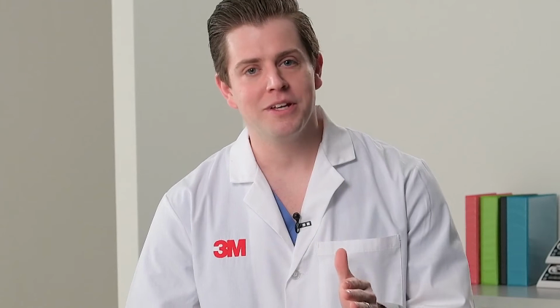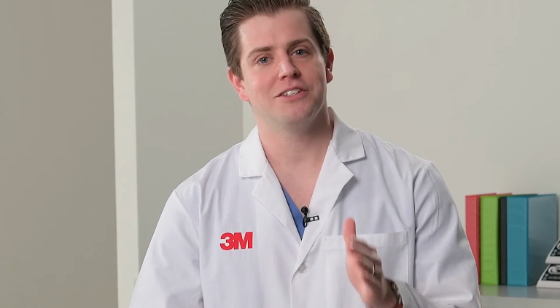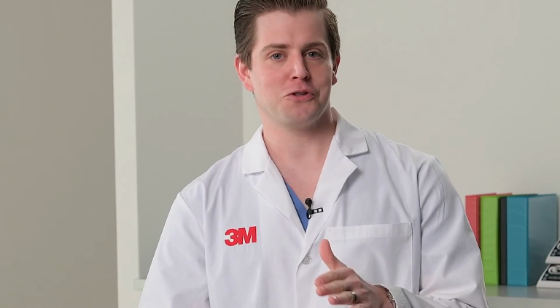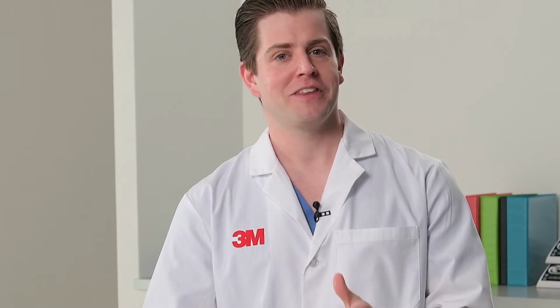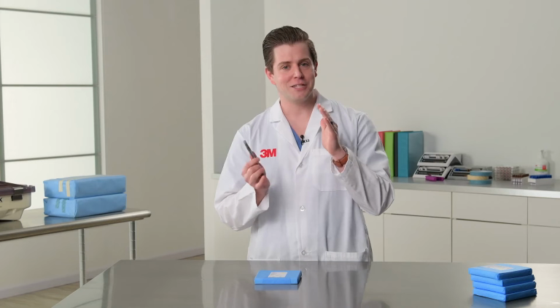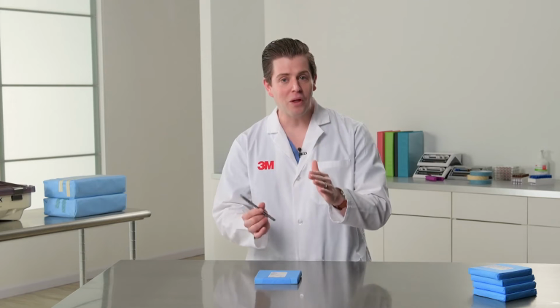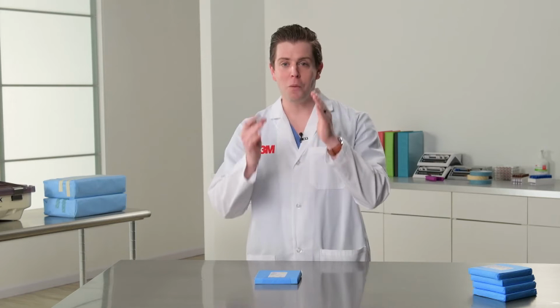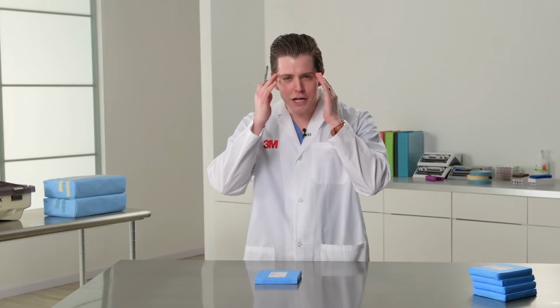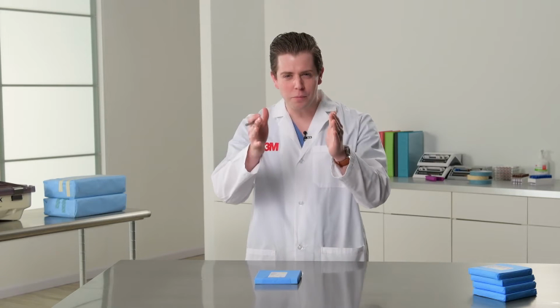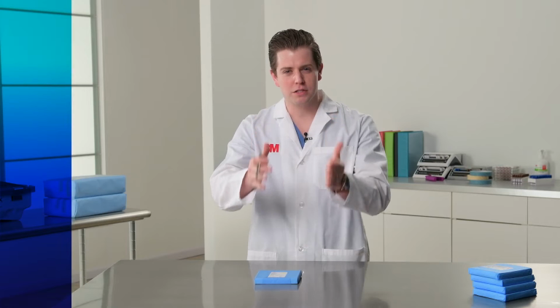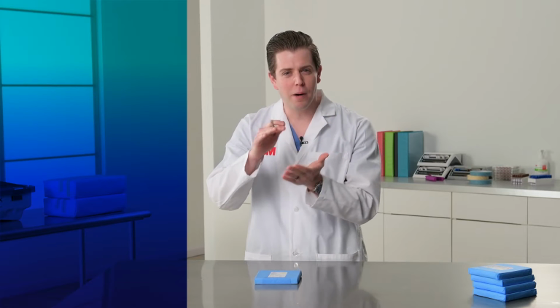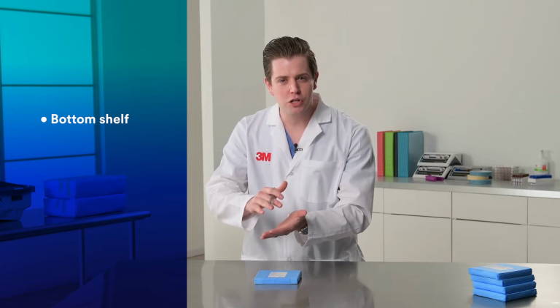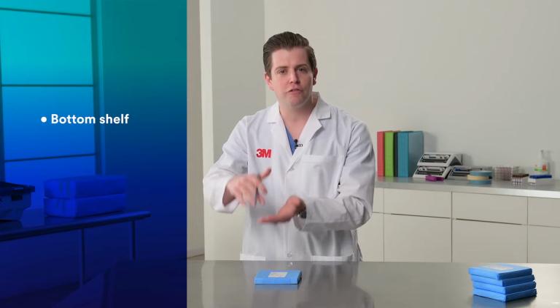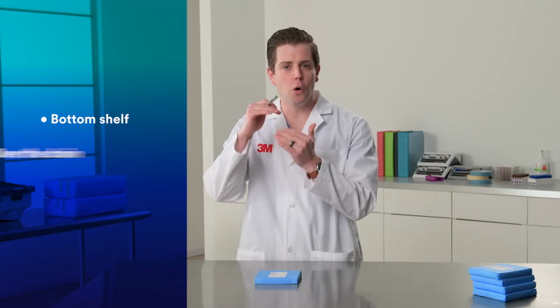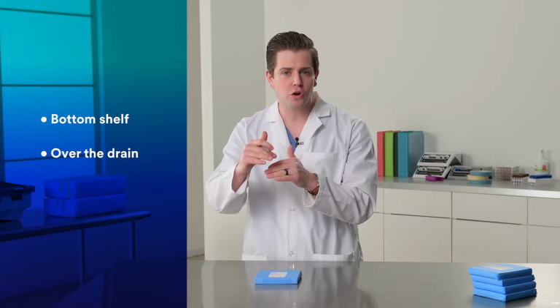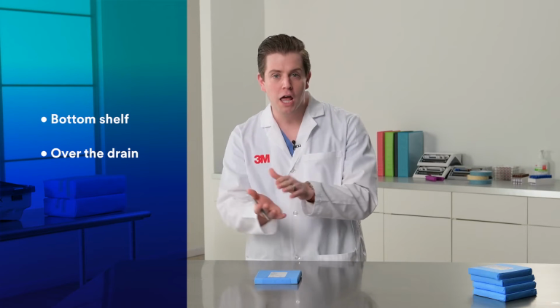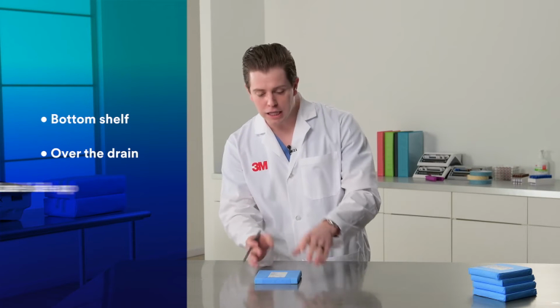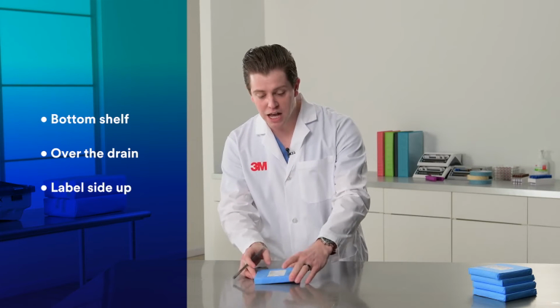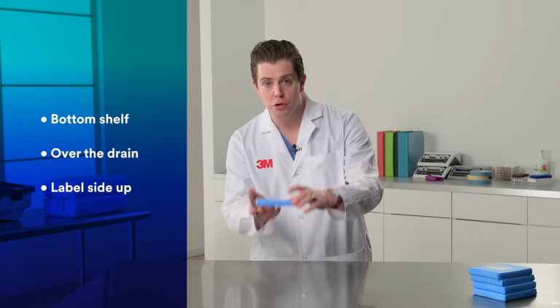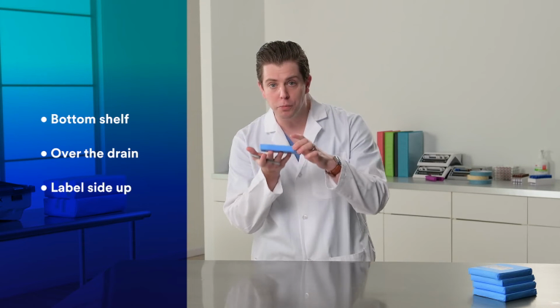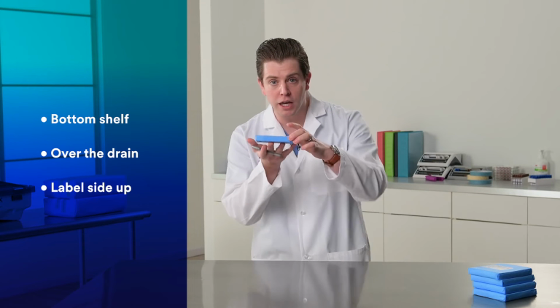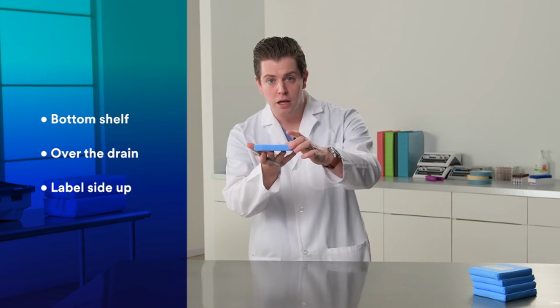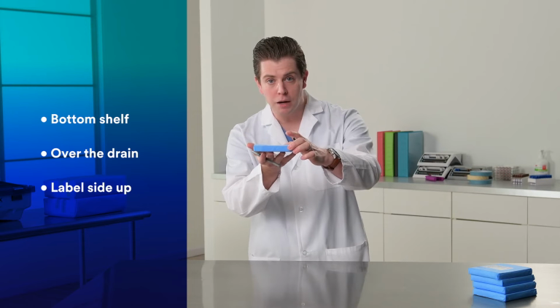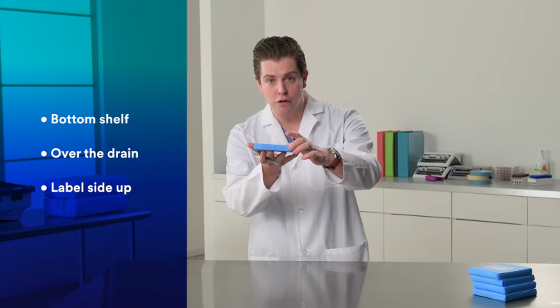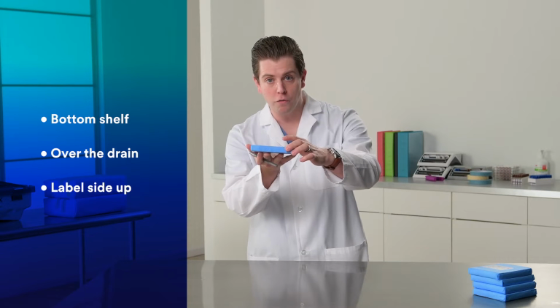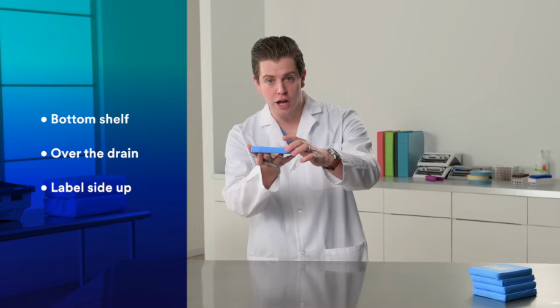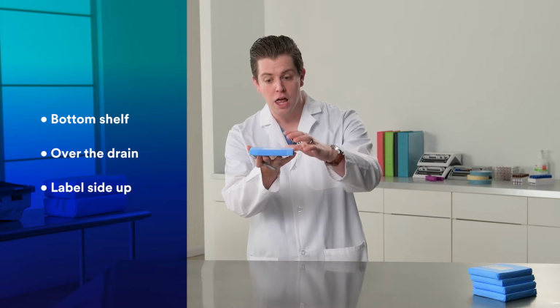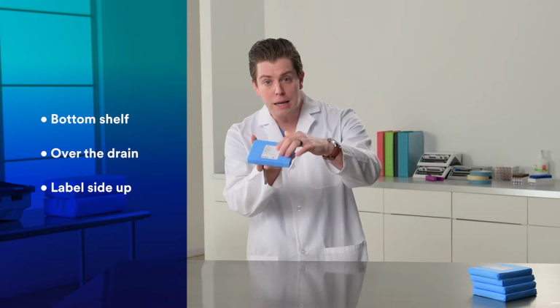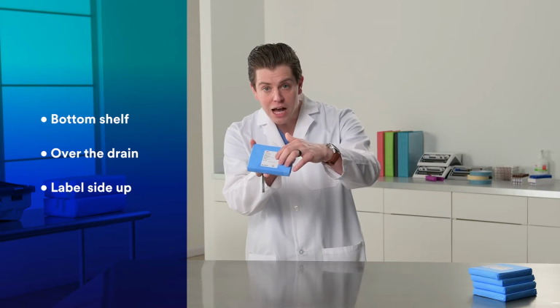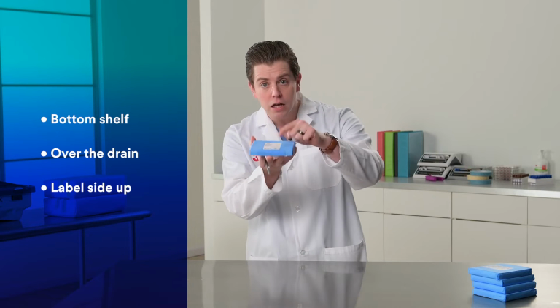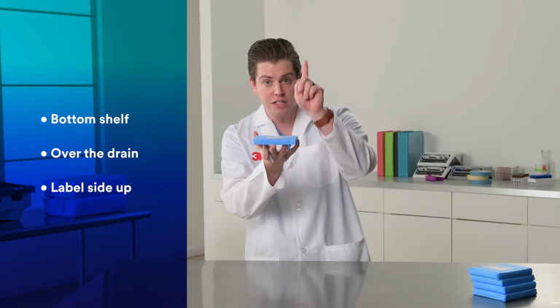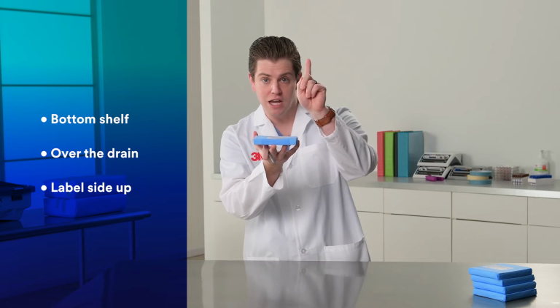Placement is a different story — it's simple, and I want you guys to remember this: bottom shelf, over the drain, label side up. So when you're putting it in: bottom shelf, over the drain, label side facing up.